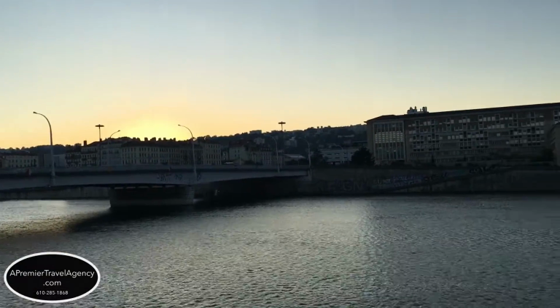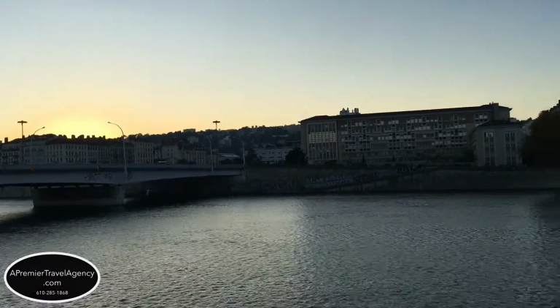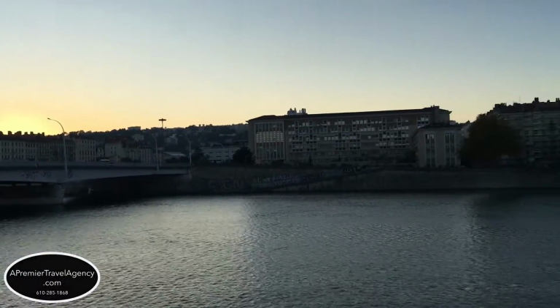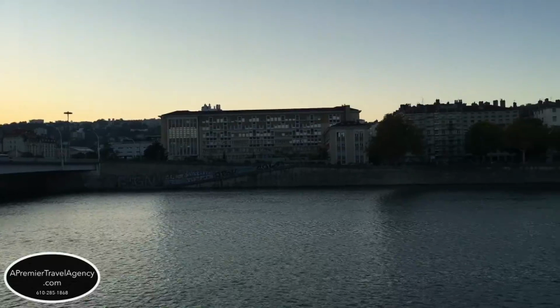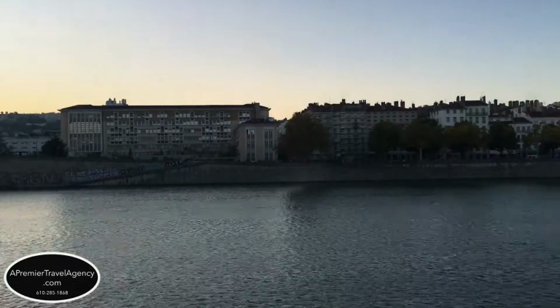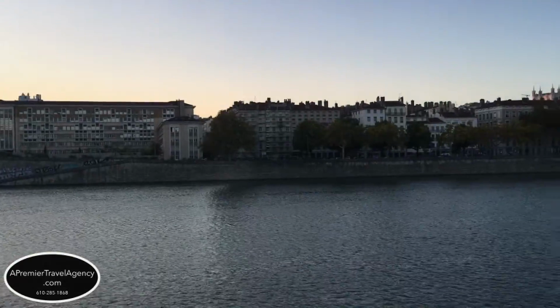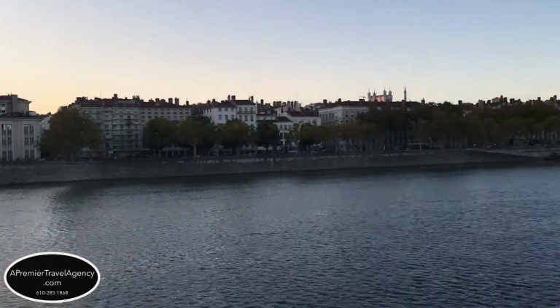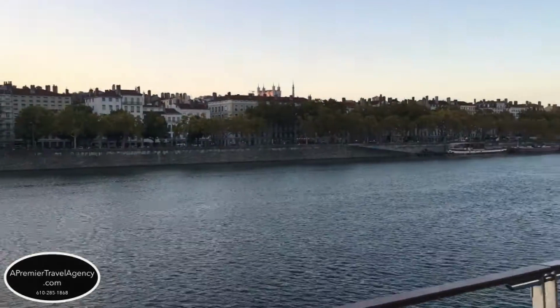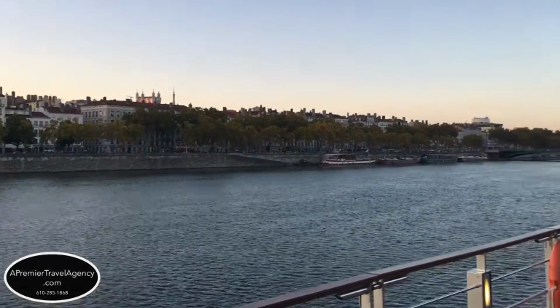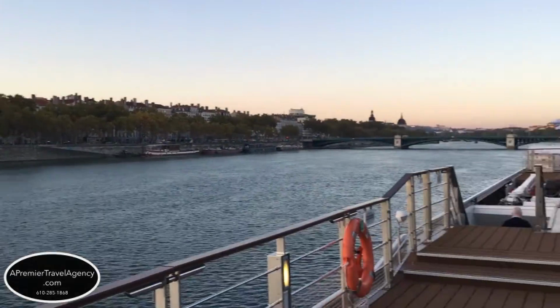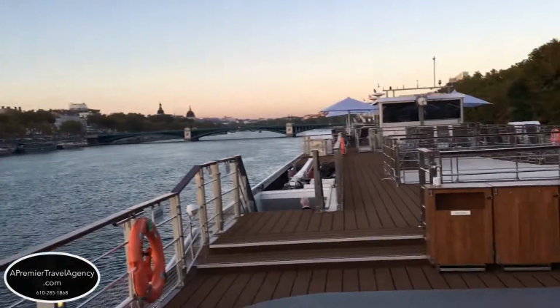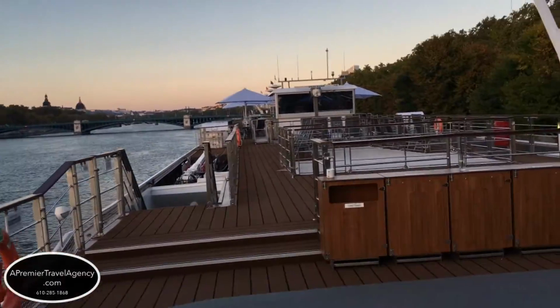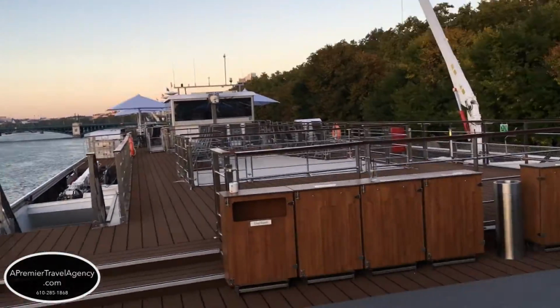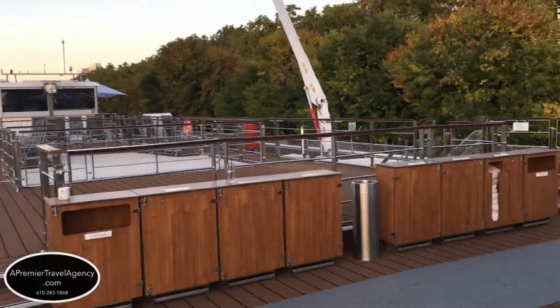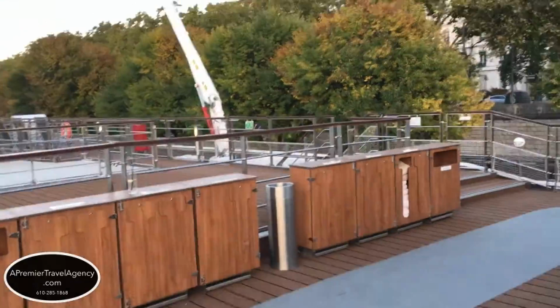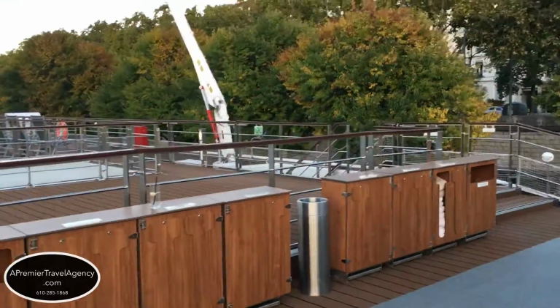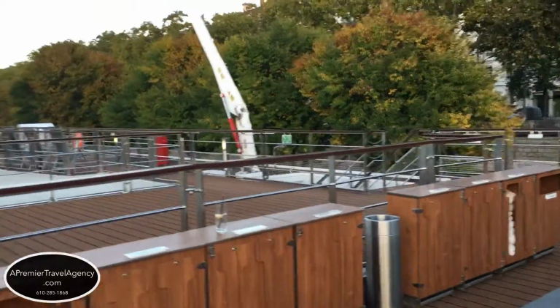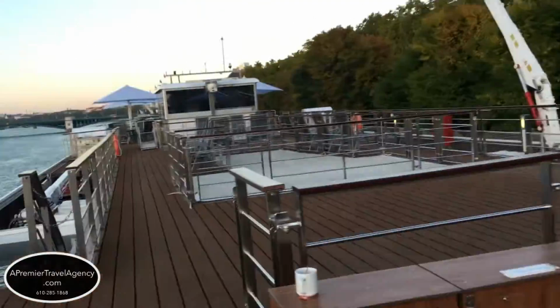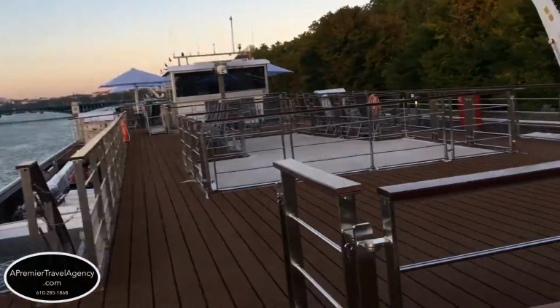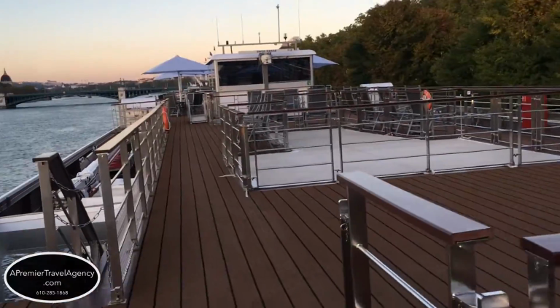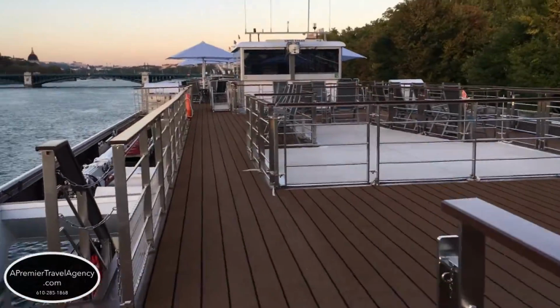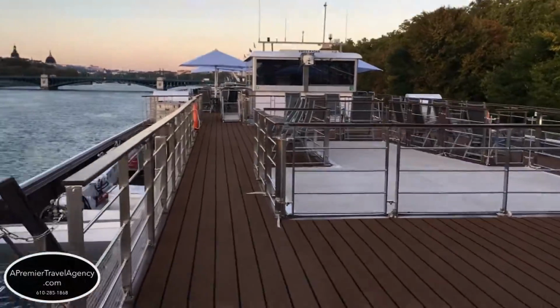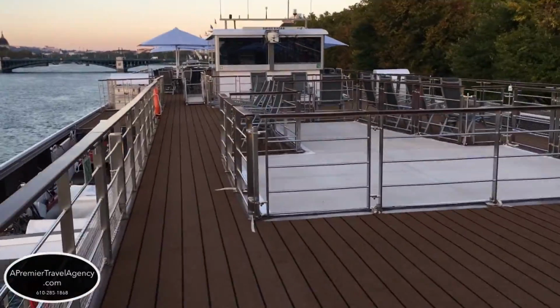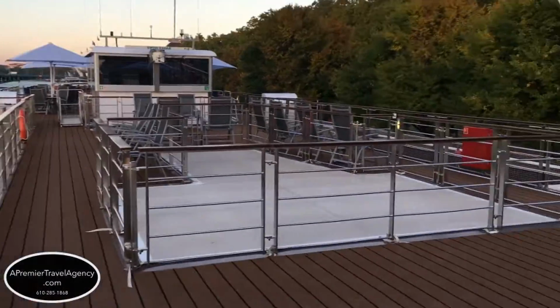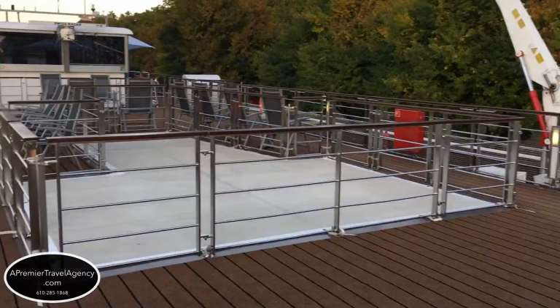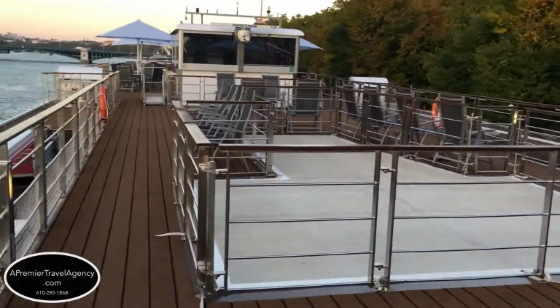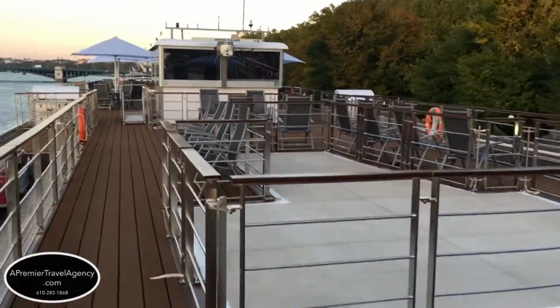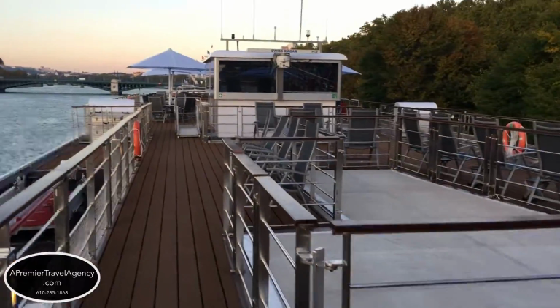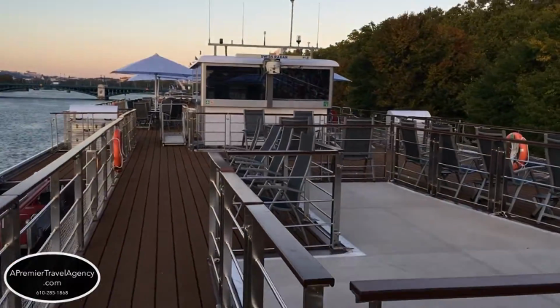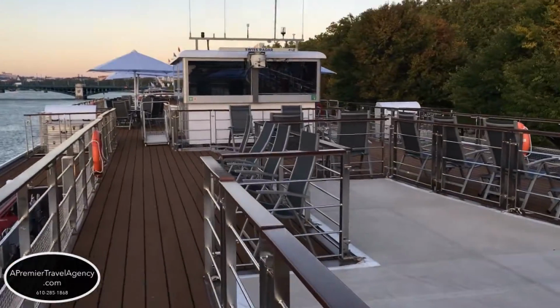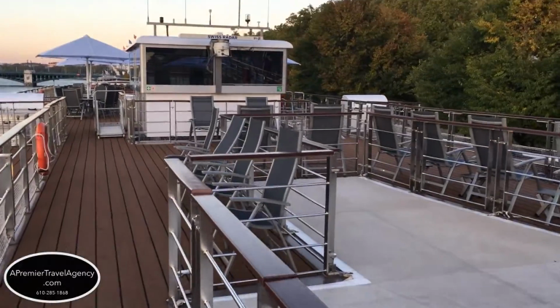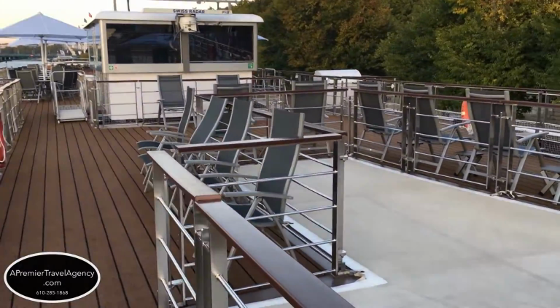From this deck the views are 360 degrees. The bridge is retractable for when the water levels change. There are plenty of tables, chairs, and umbrellas to bring some light fare or a cup of coffee to sit up there and enjoy.